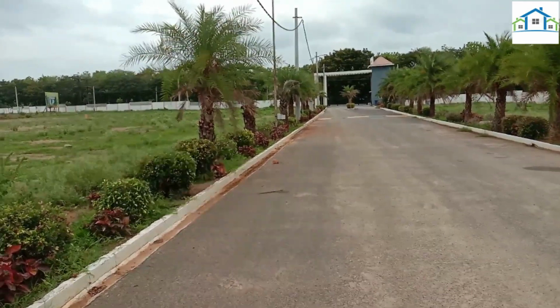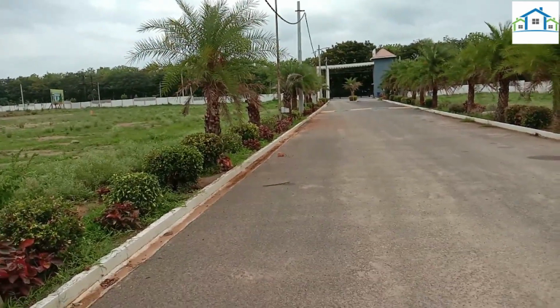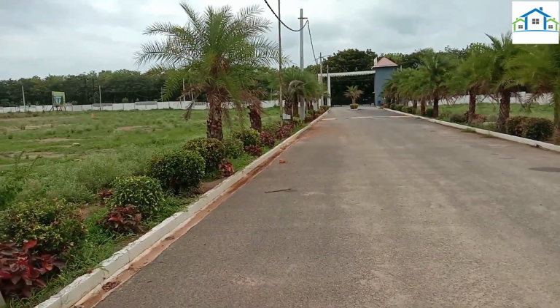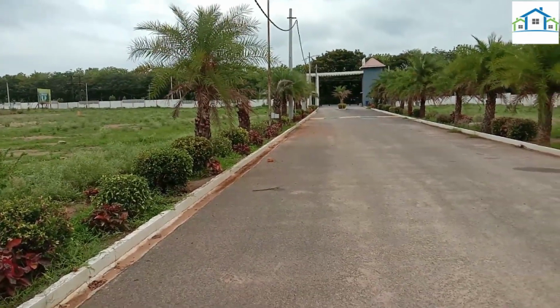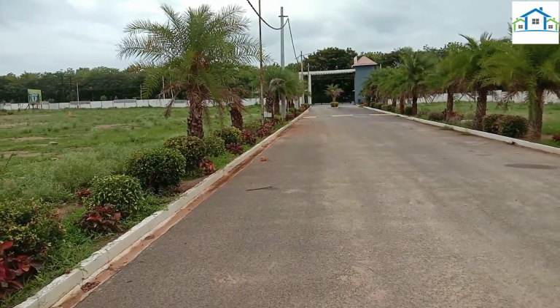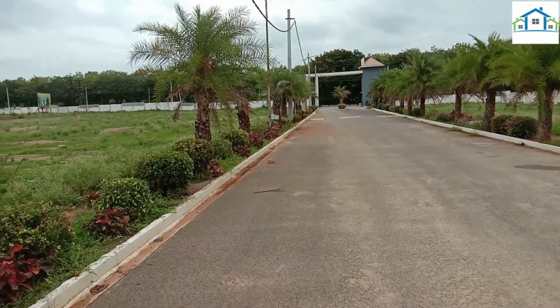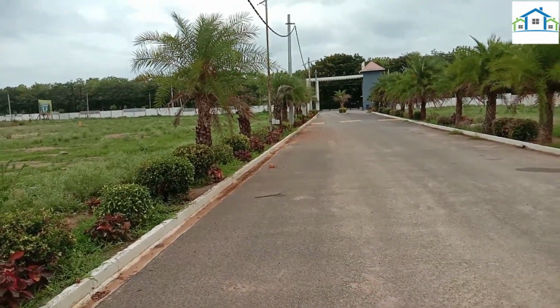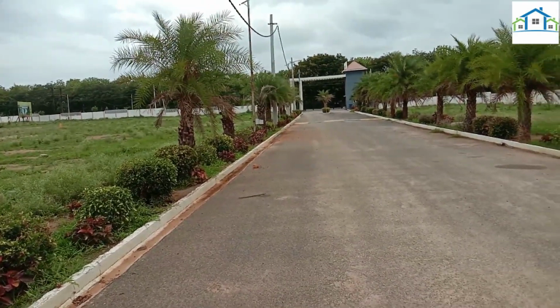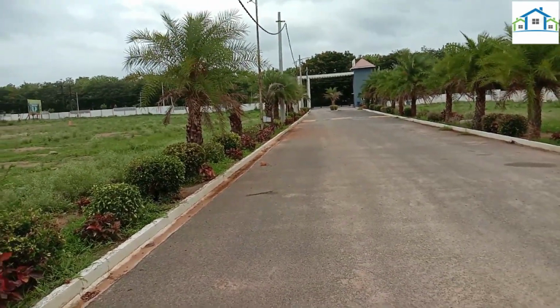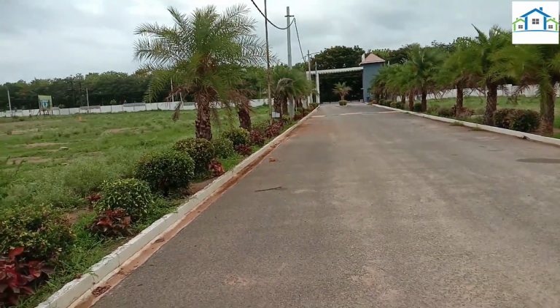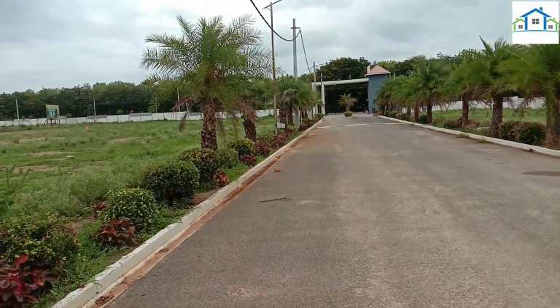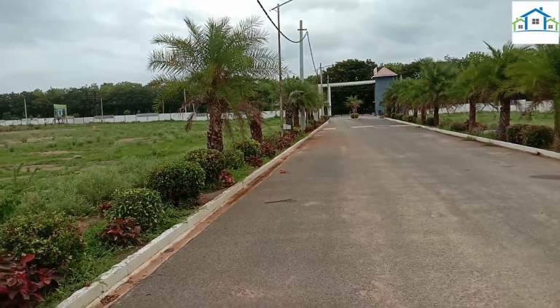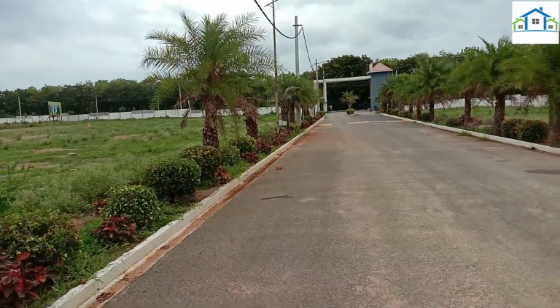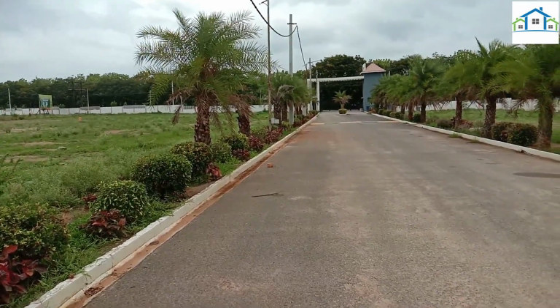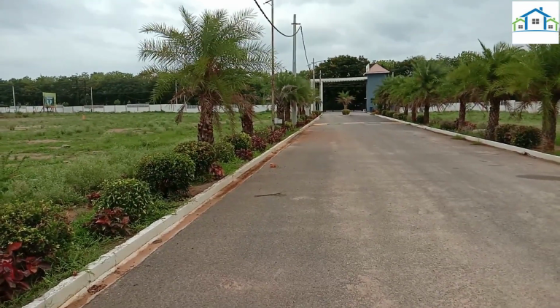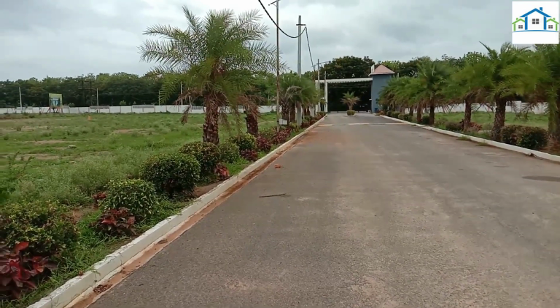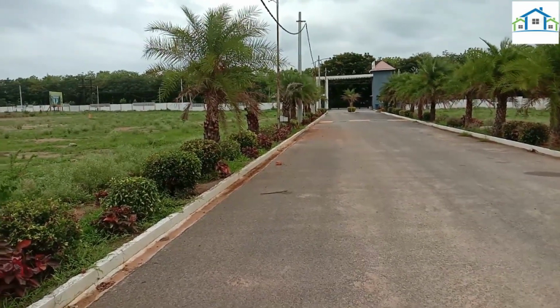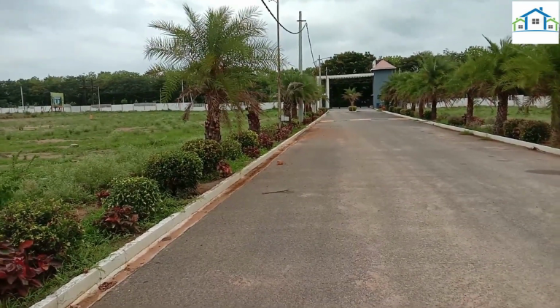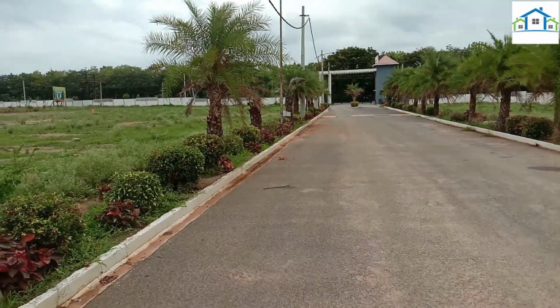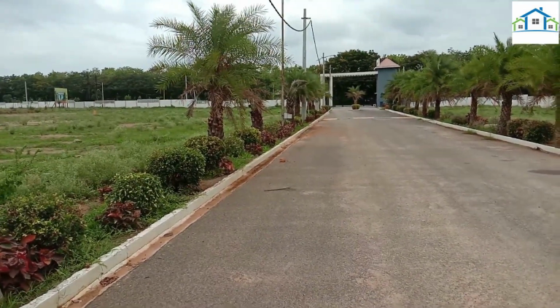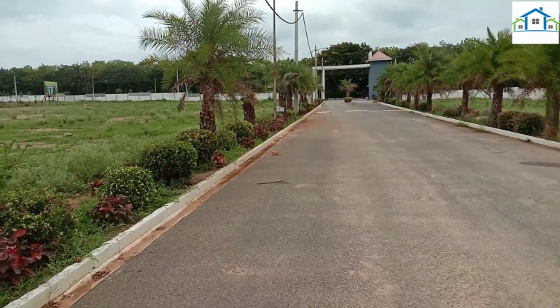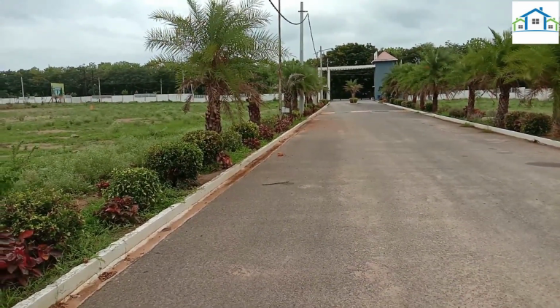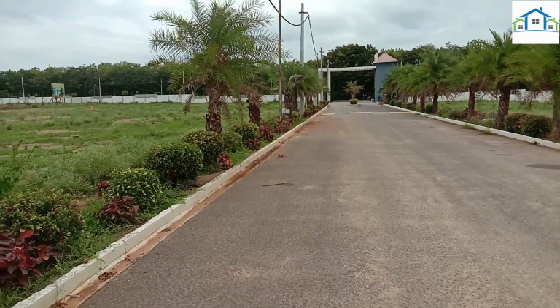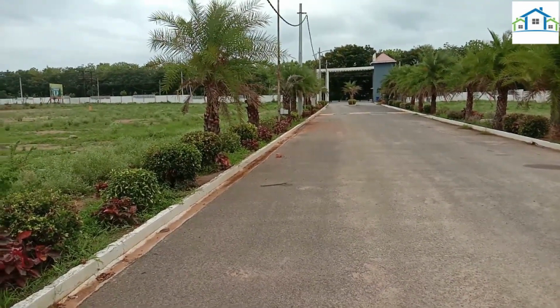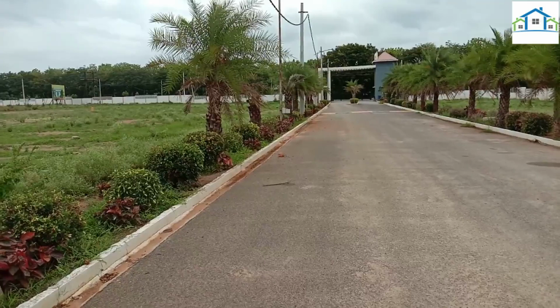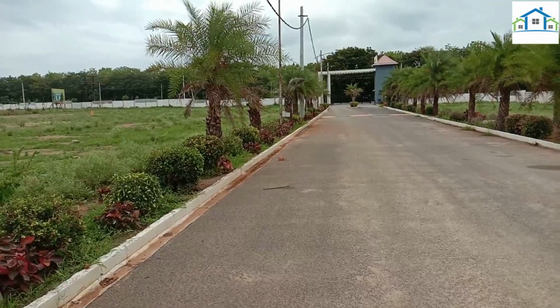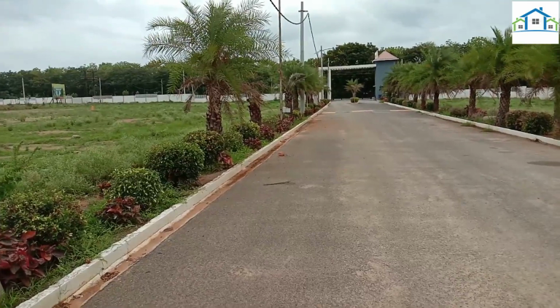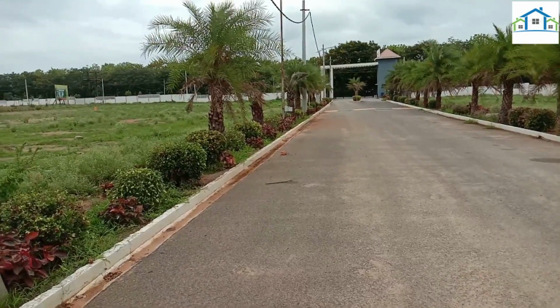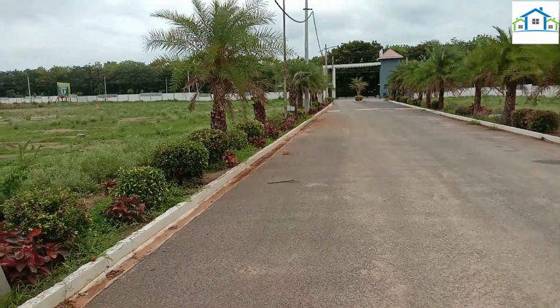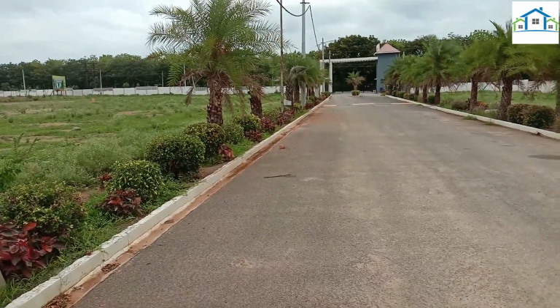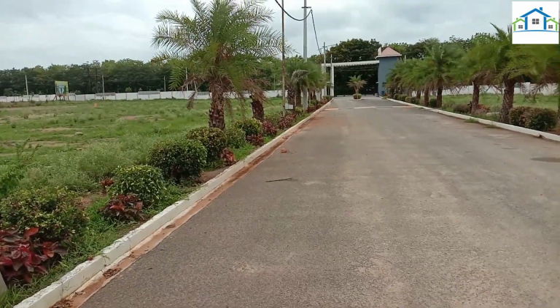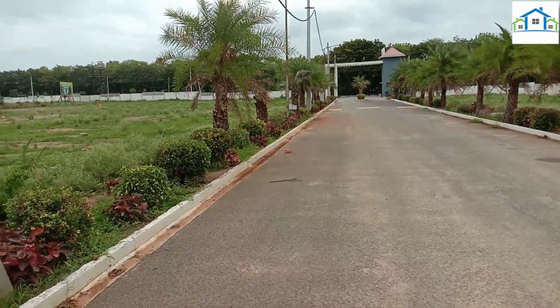We will cover what square yards and what price we are looking at. We are looking at the location on the 100ft road at exactly 5km distance.